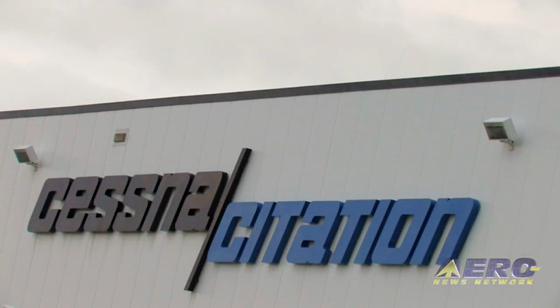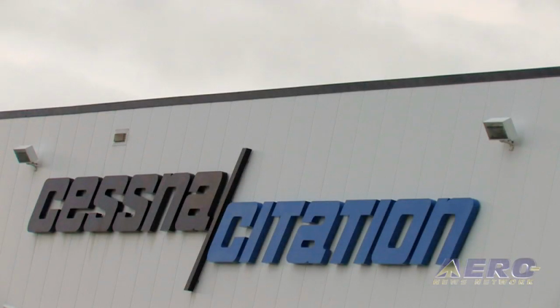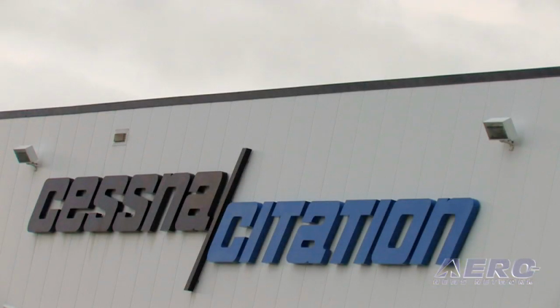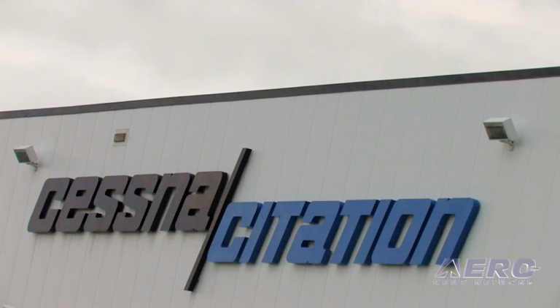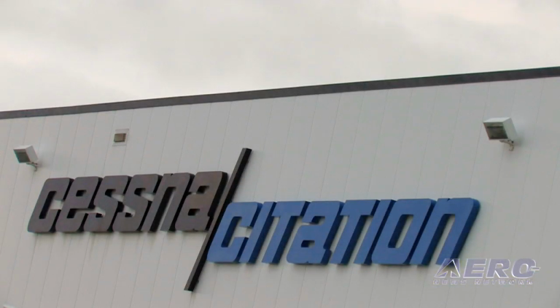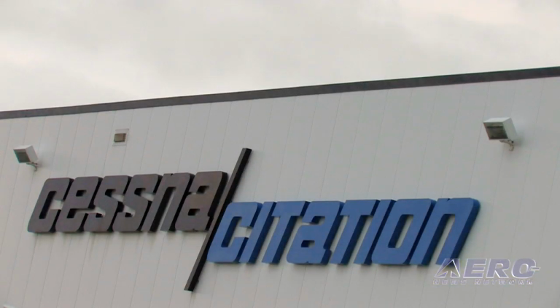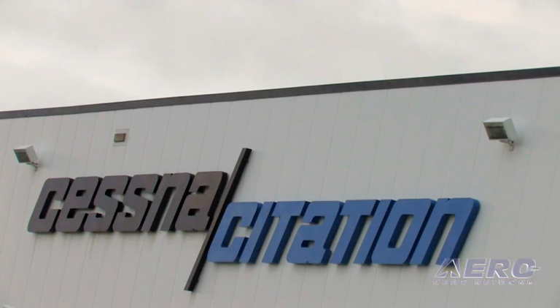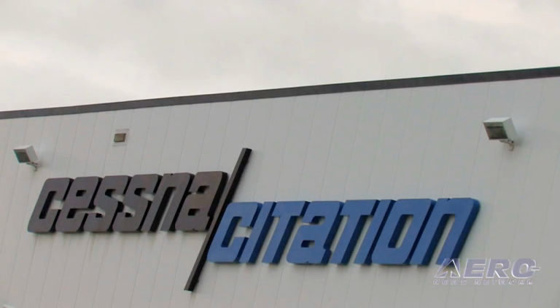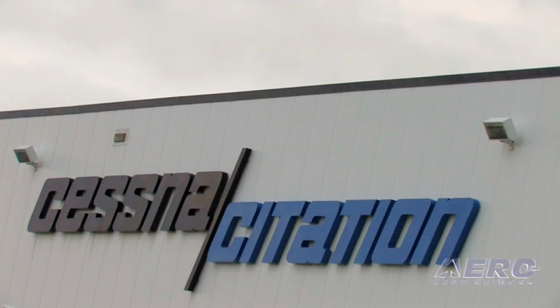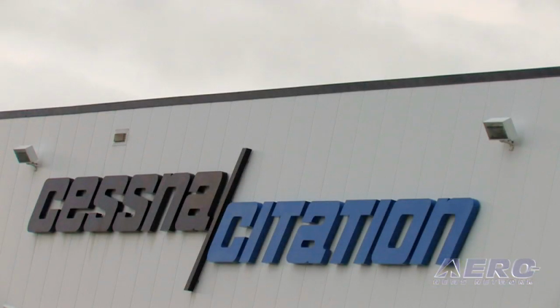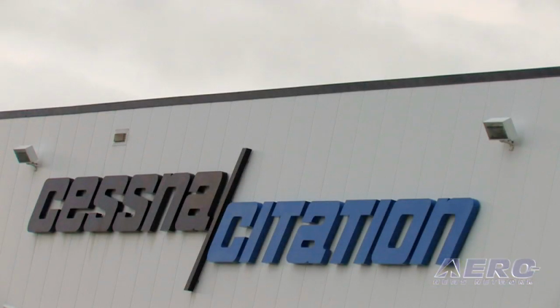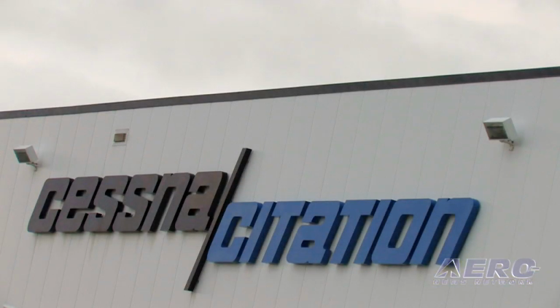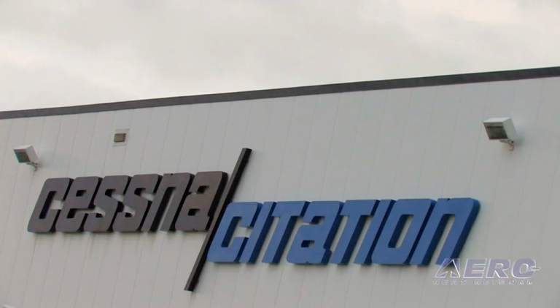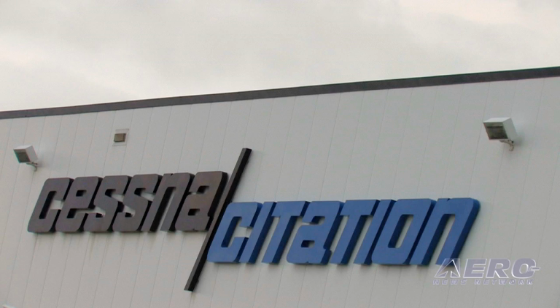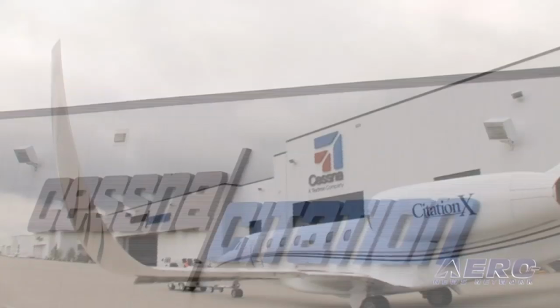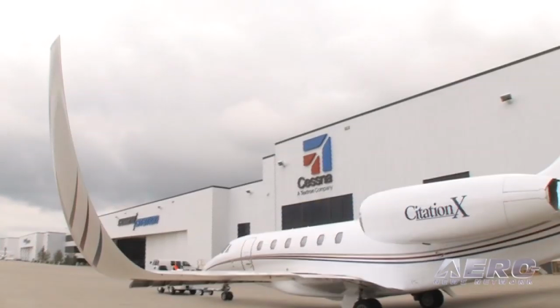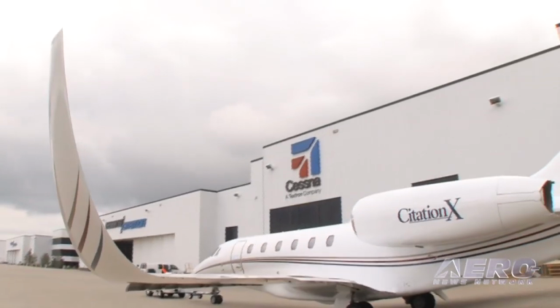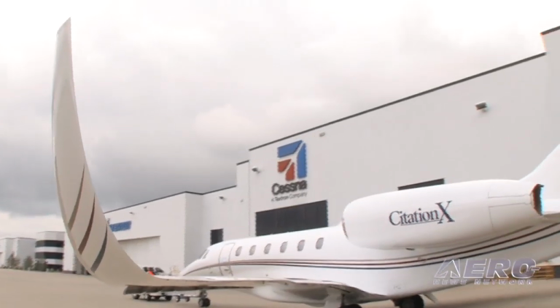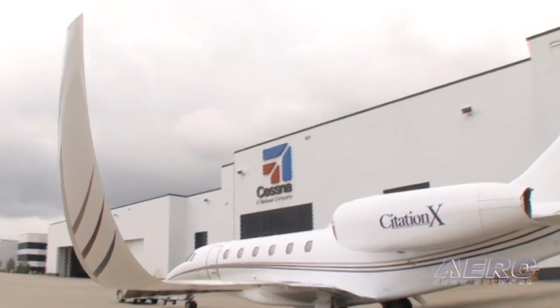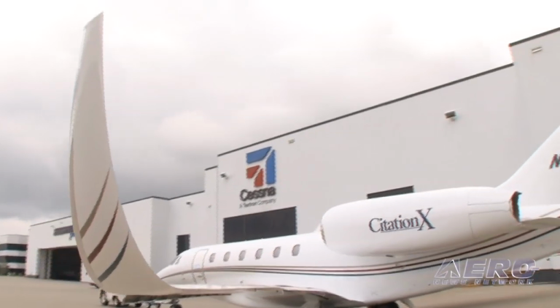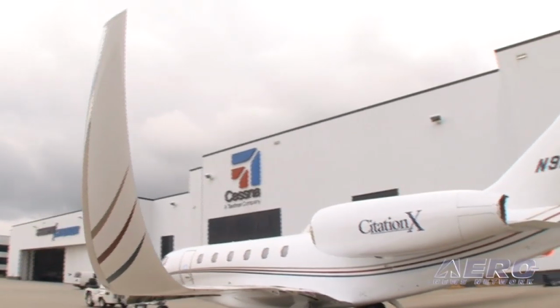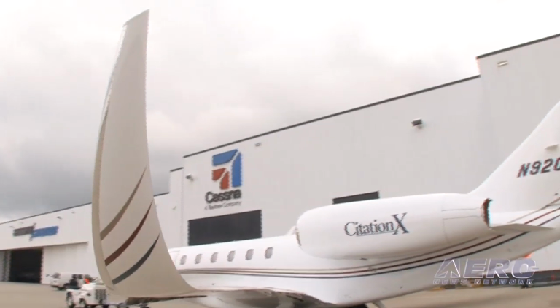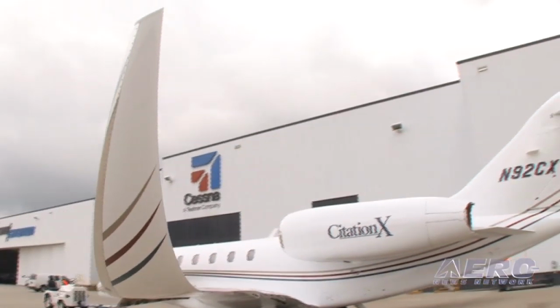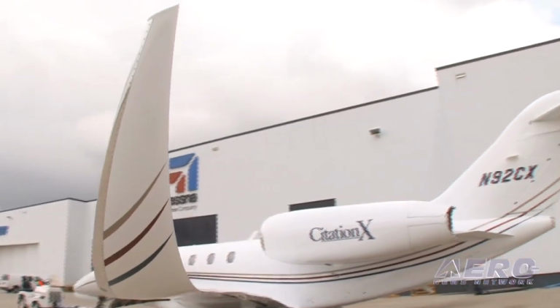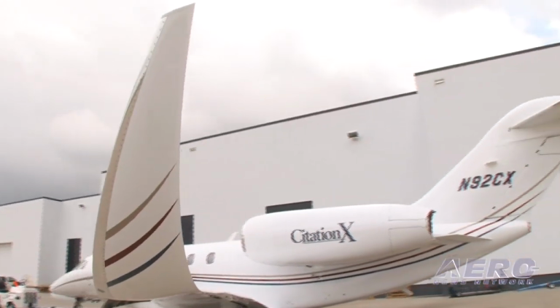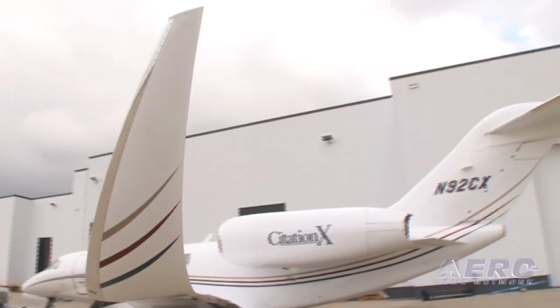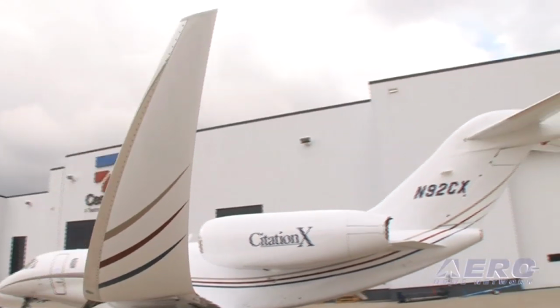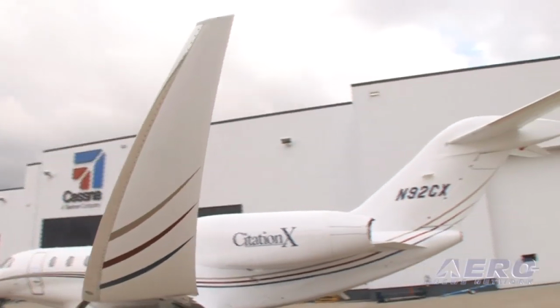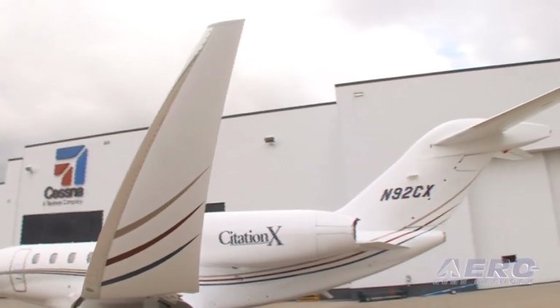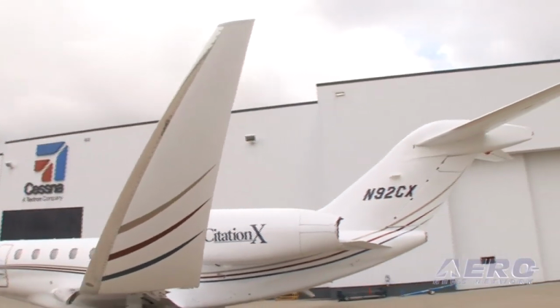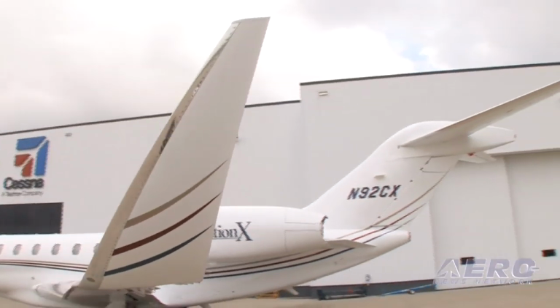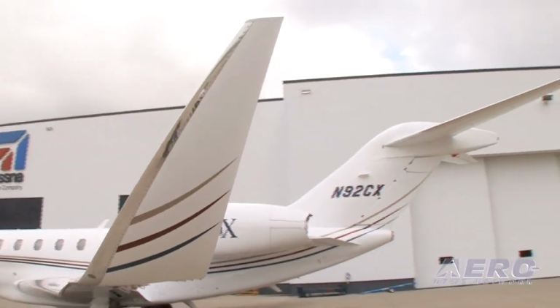Welcome to Wichita, Kansas. We're here at the Wichita Citation Service Center introducing one of our new product lines, which is winglets for the Citation 10.